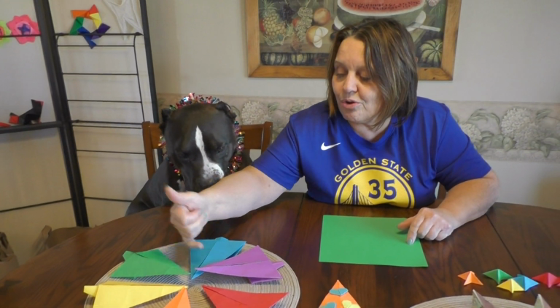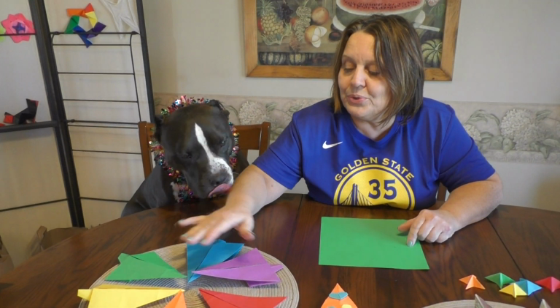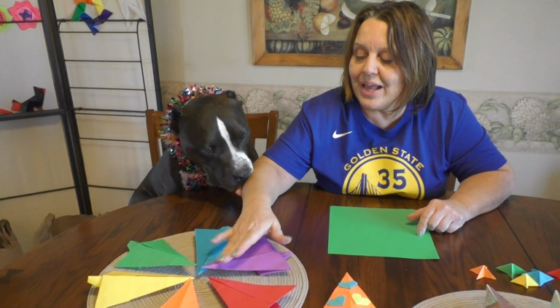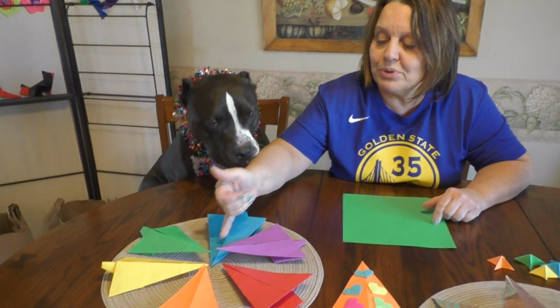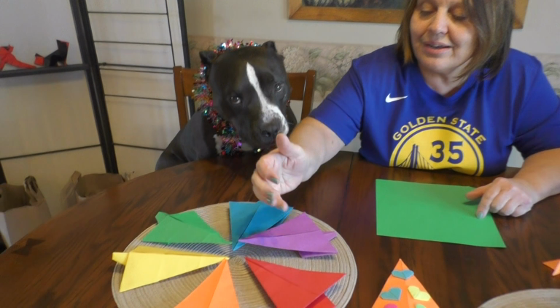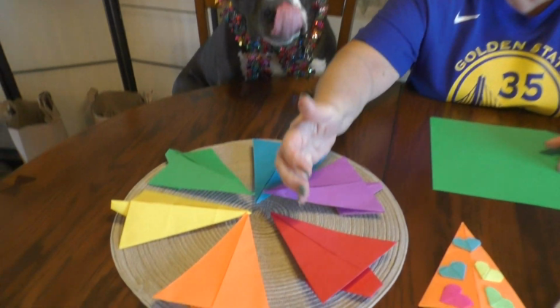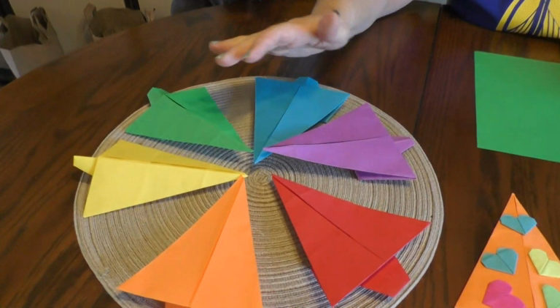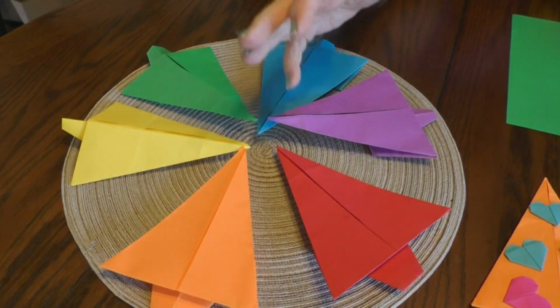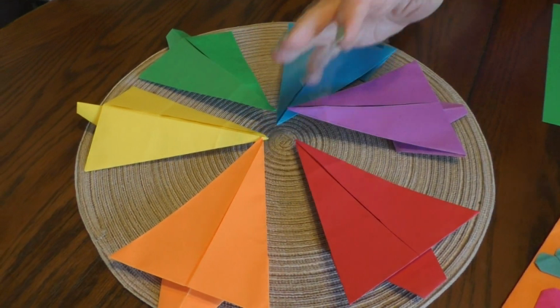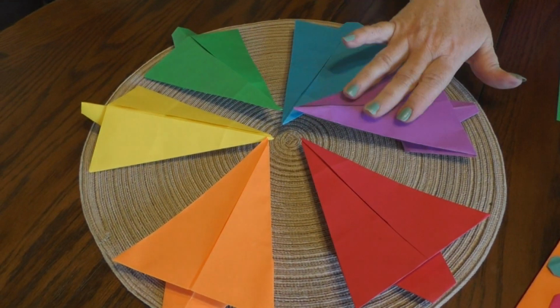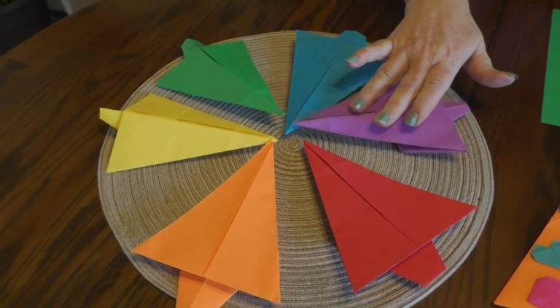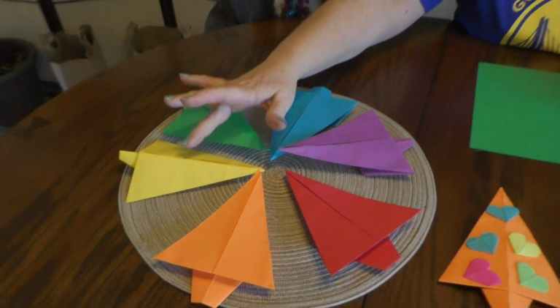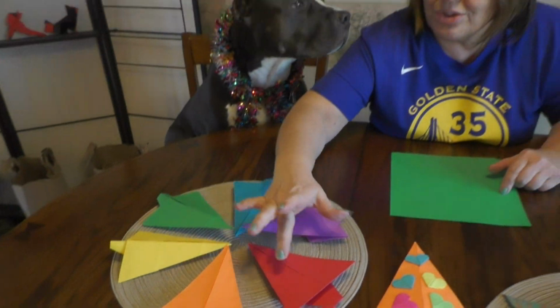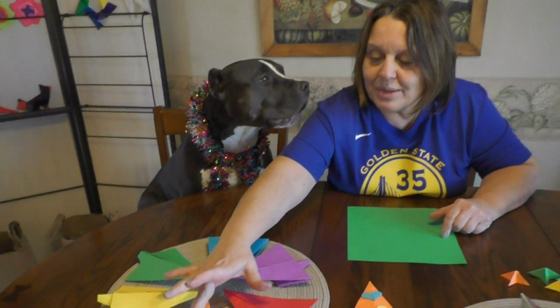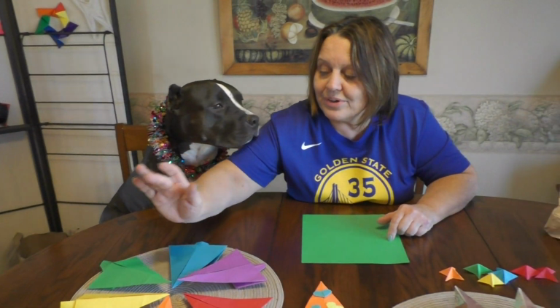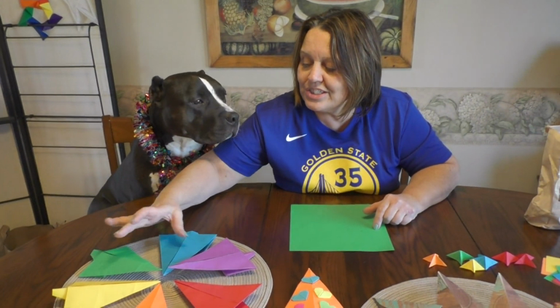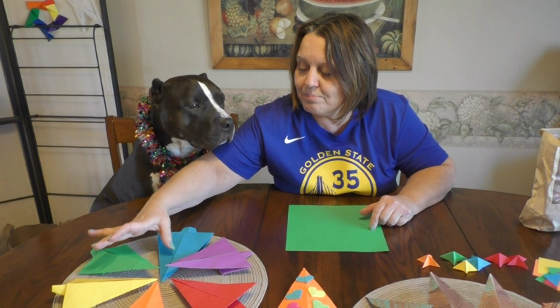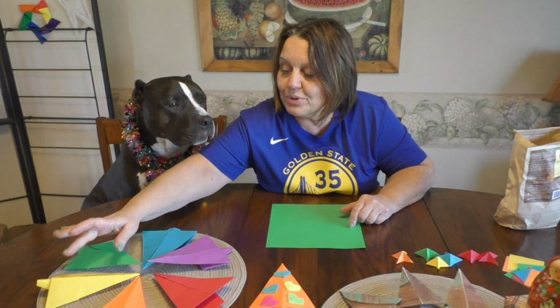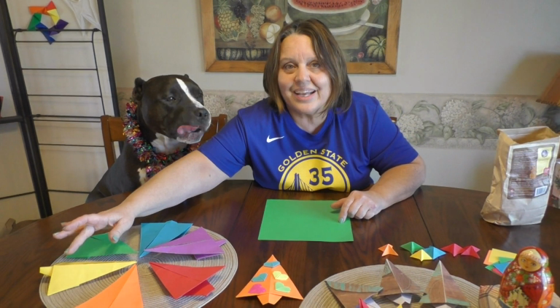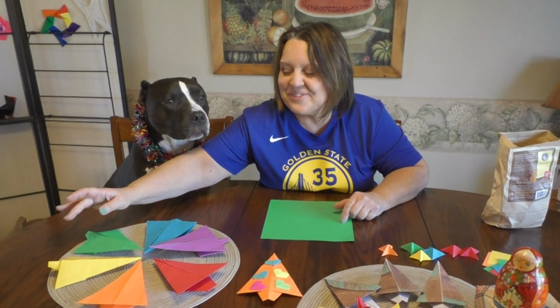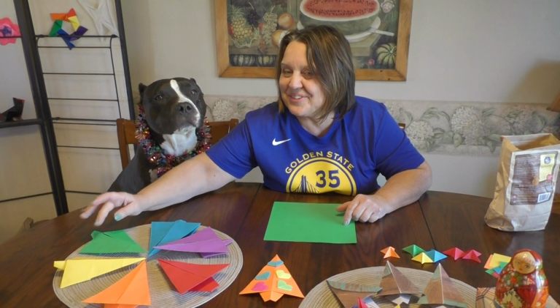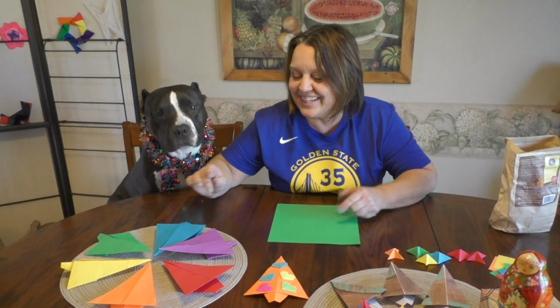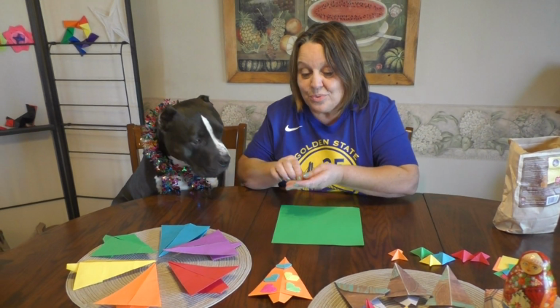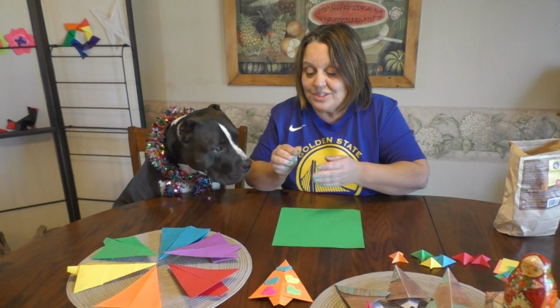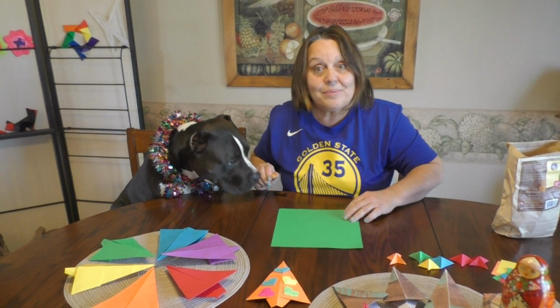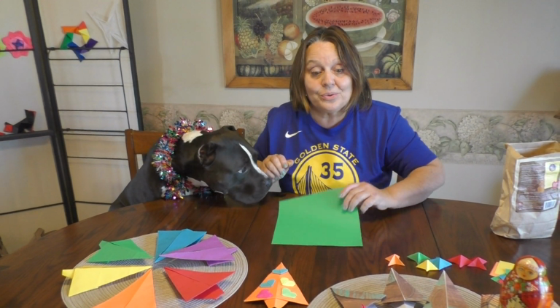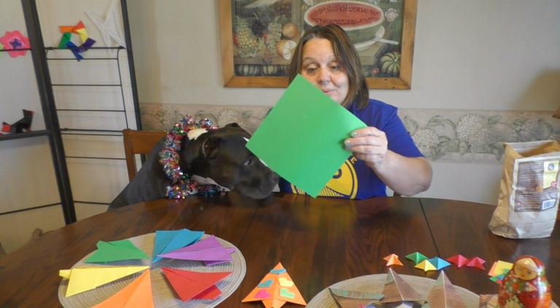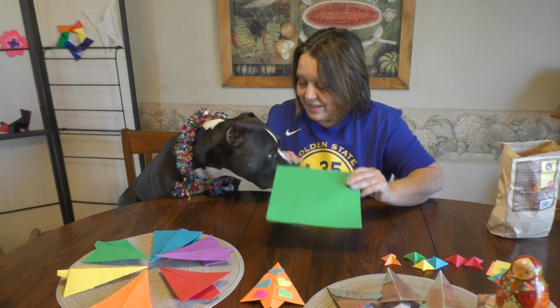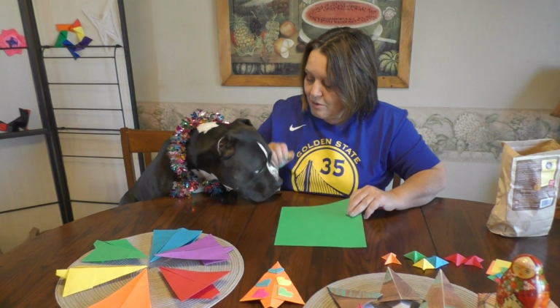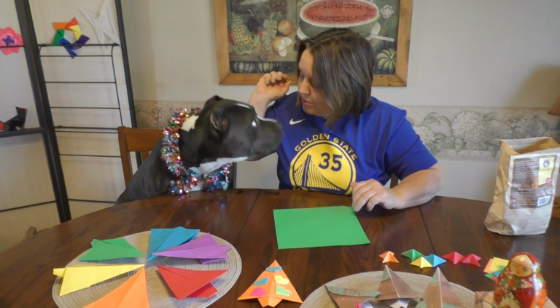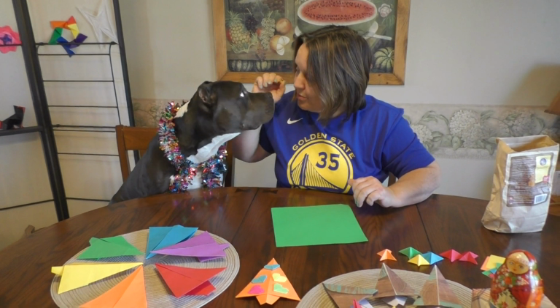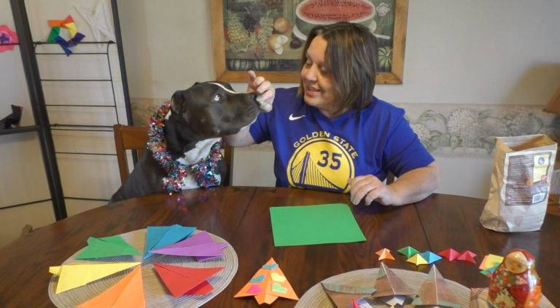As you can see, I folded a whole color wheel of Christmas trees. We have red, yellow, blue, and then blue and green. Blue and red make purple, yellow and red make orange, and blue and yellow make green. So we're going to show you how to make one of these.